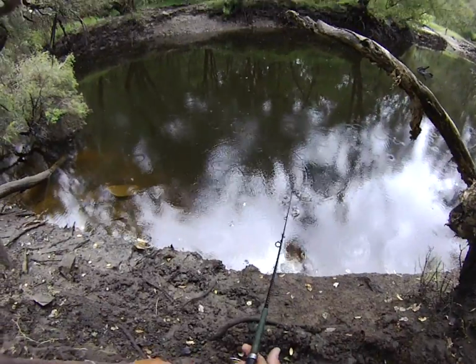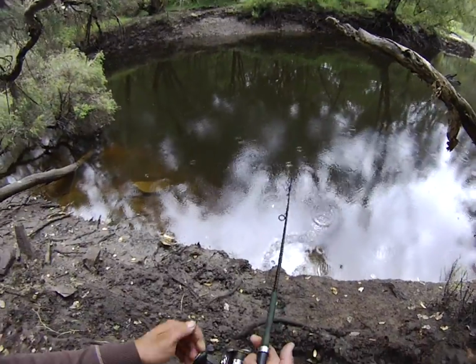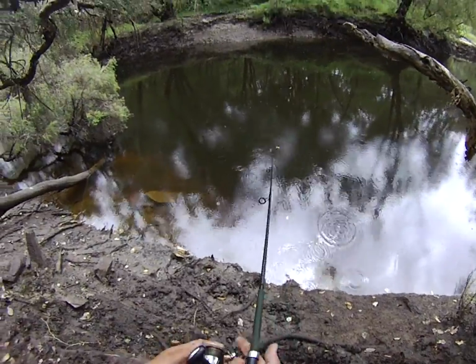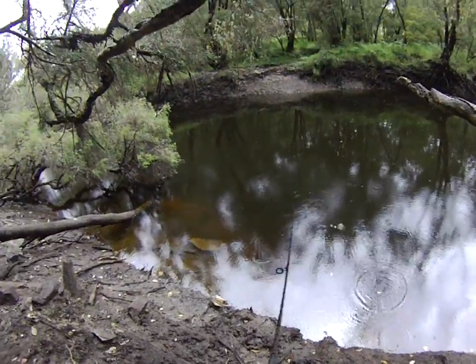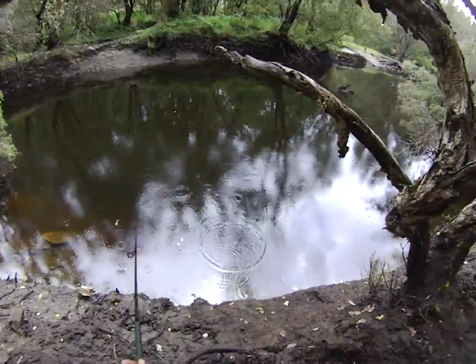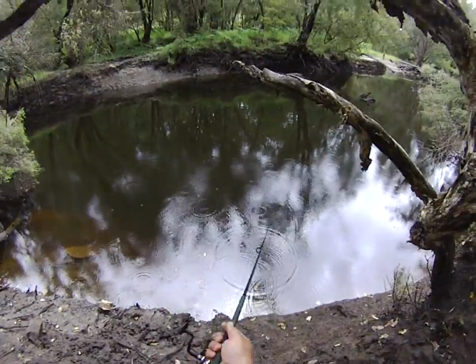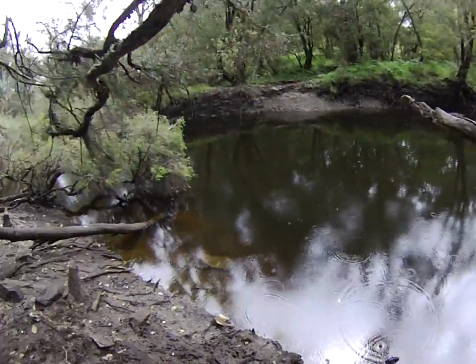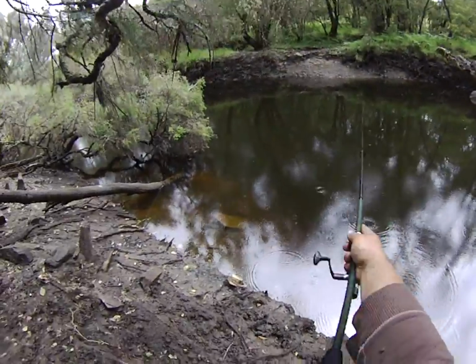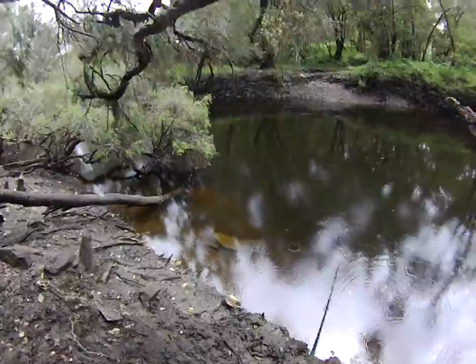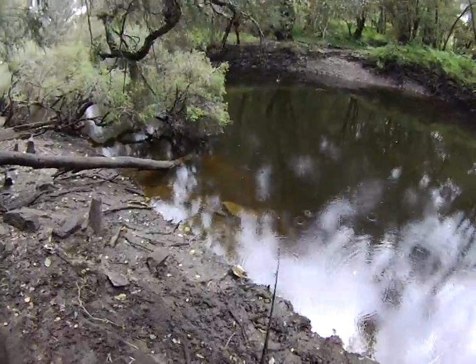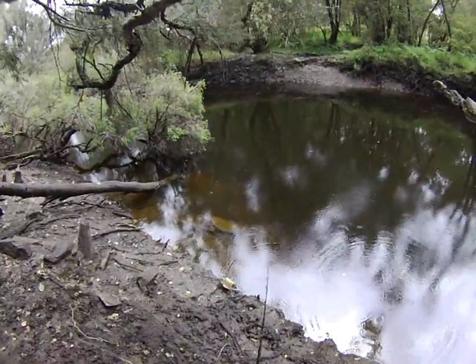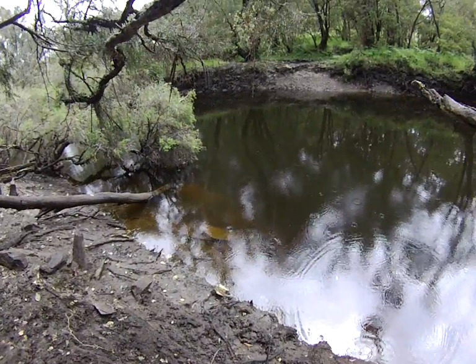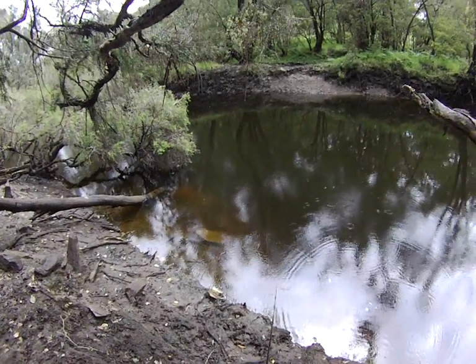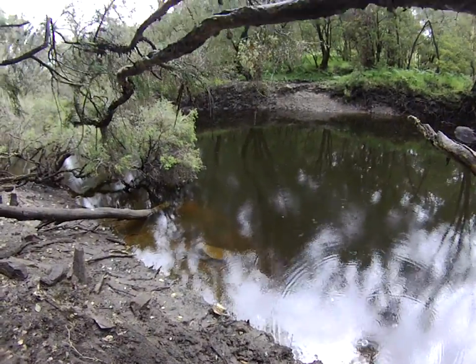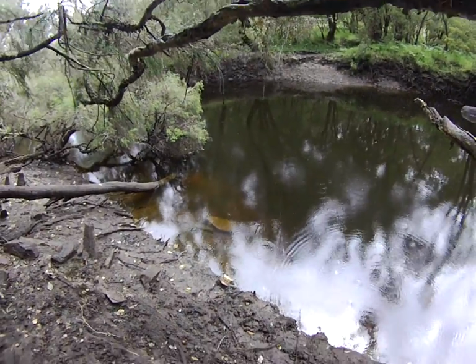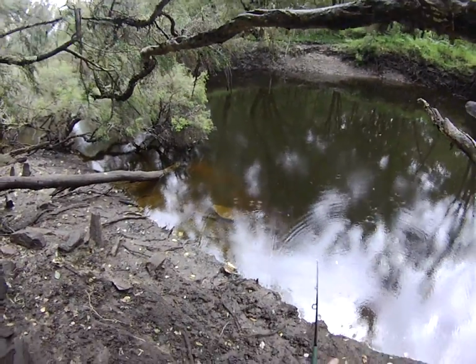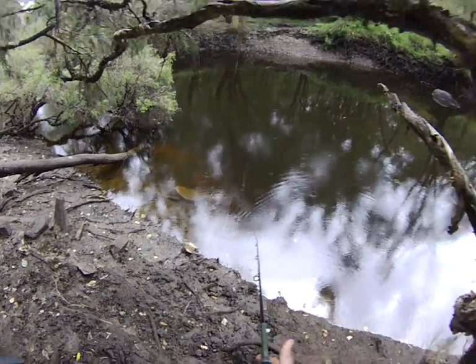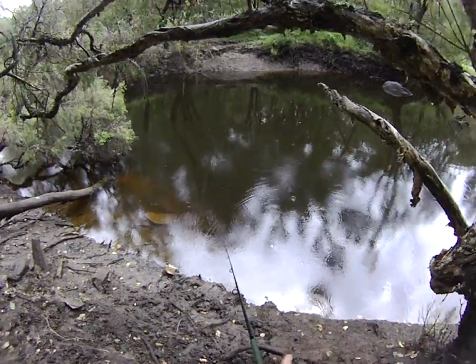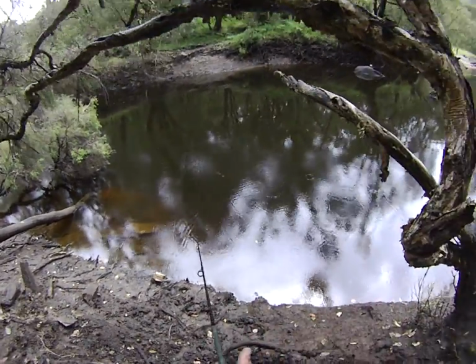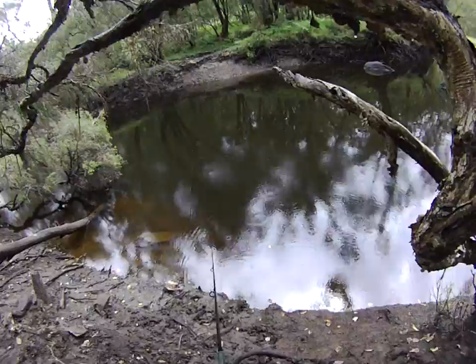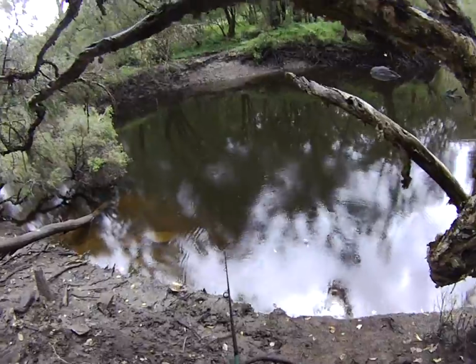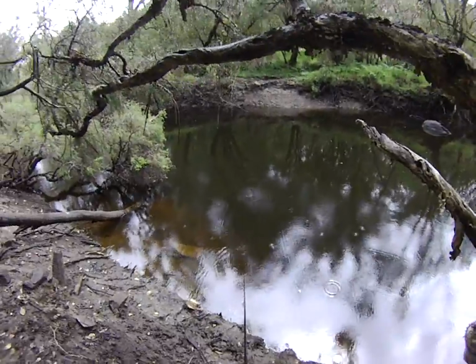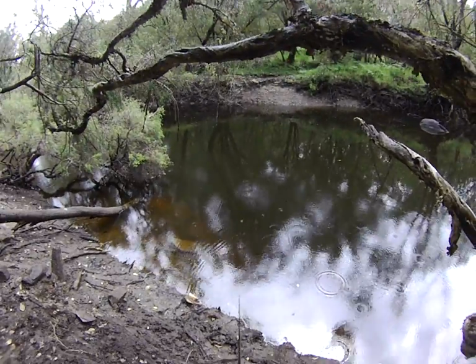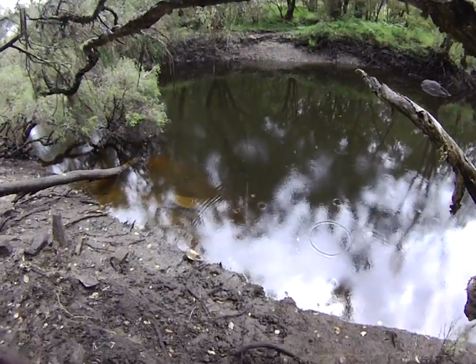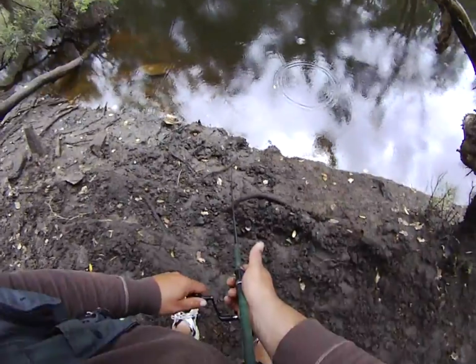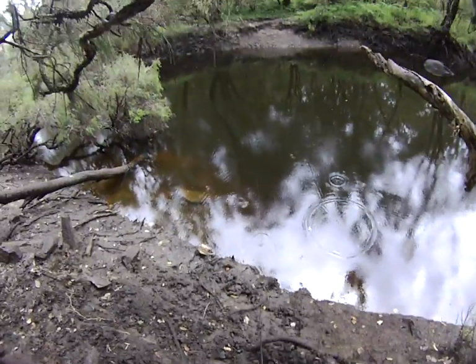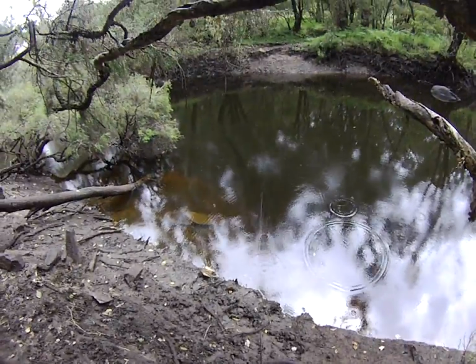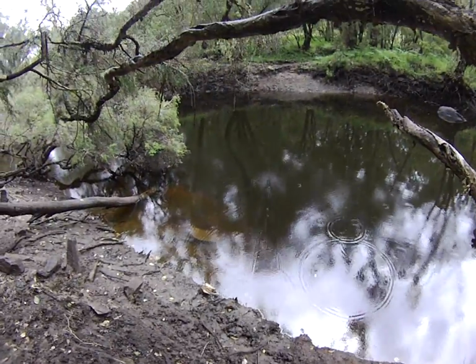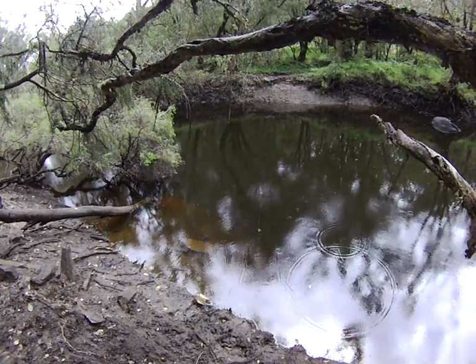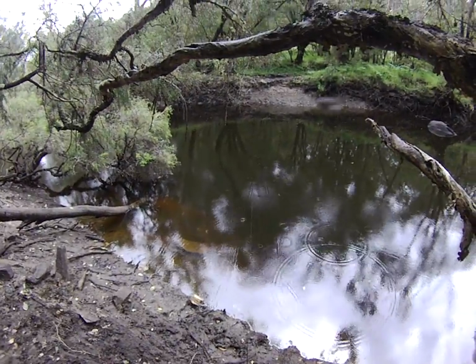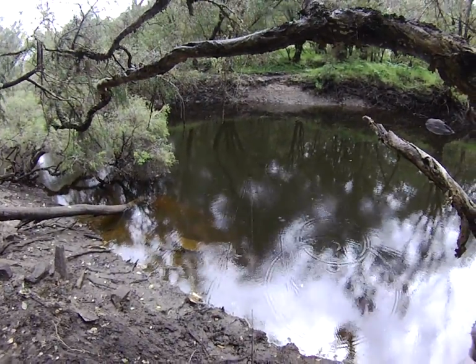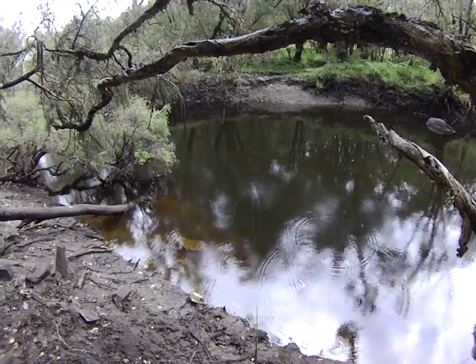Now that lure's coming in pretty shallow there. So what I'll do is I'll cast upstream, let it drop right down, and we'll fish the bottom of this hole.